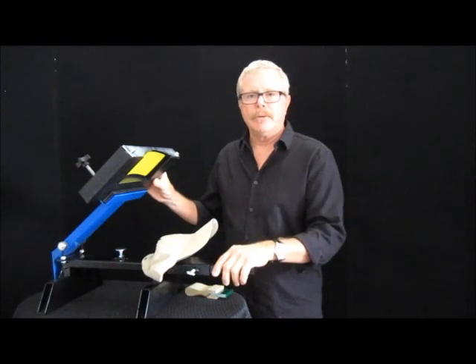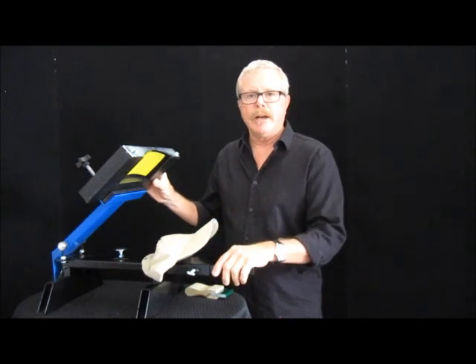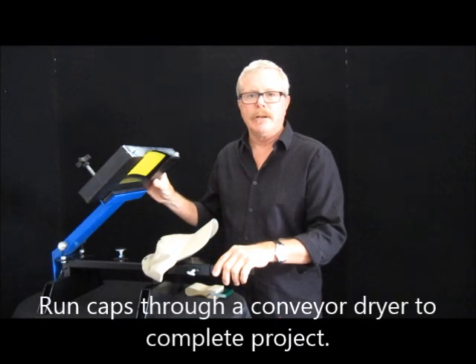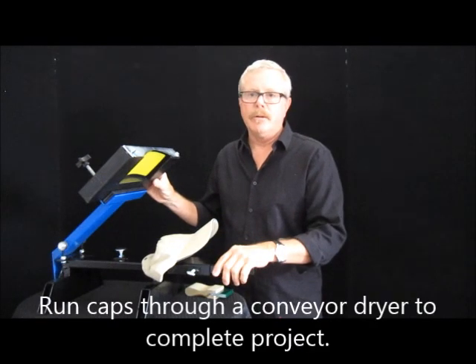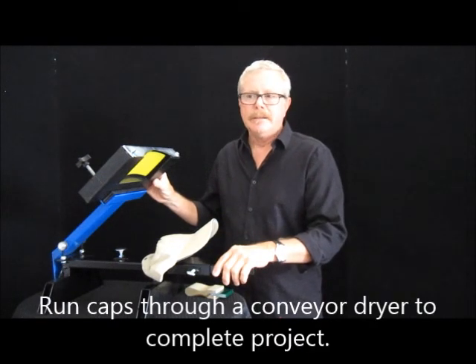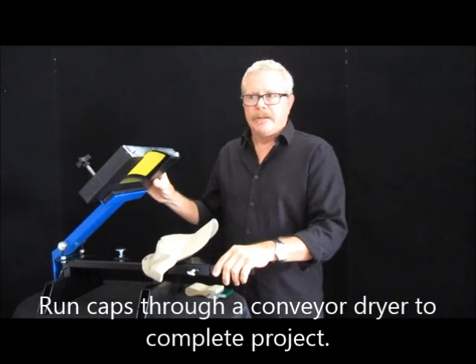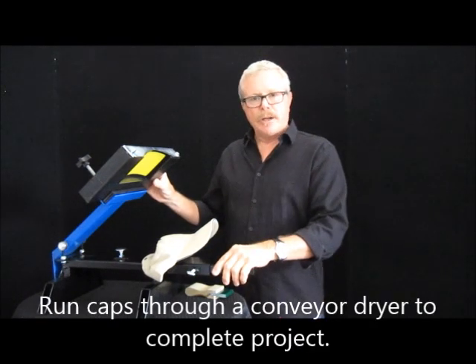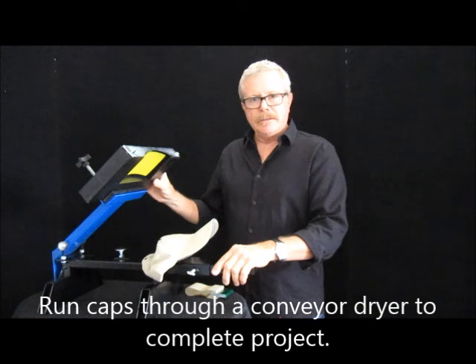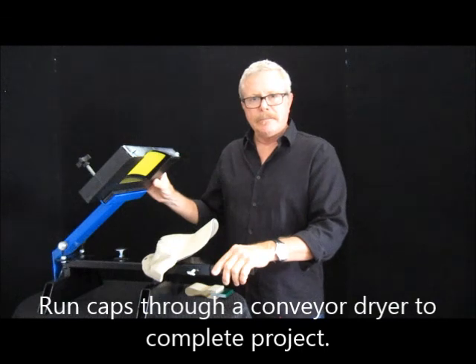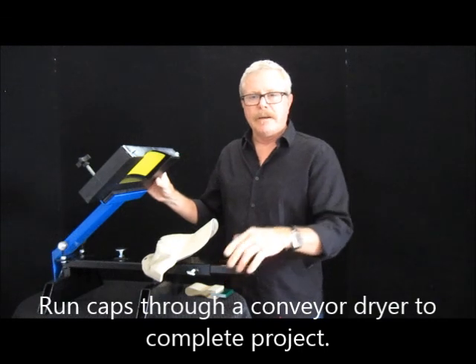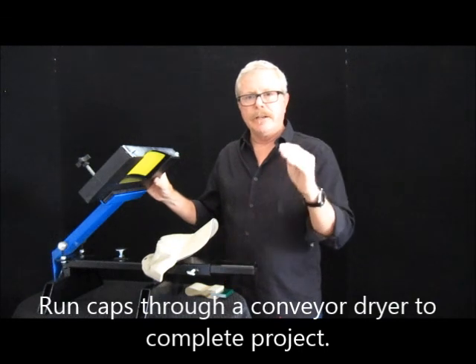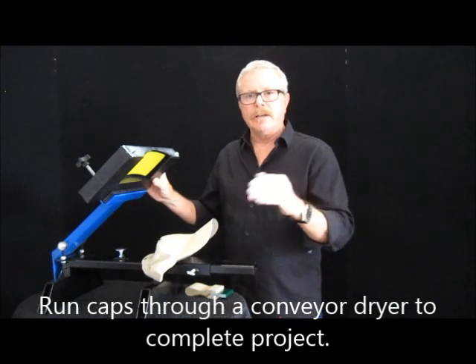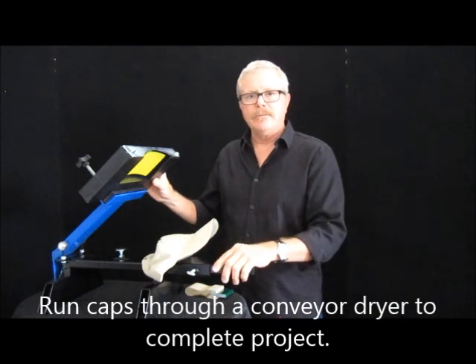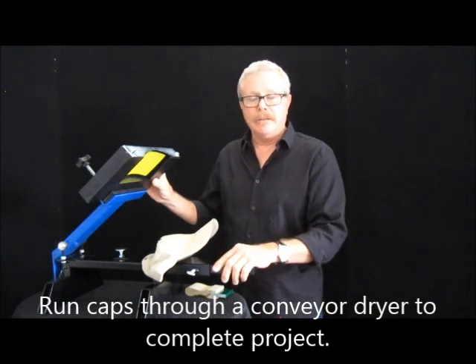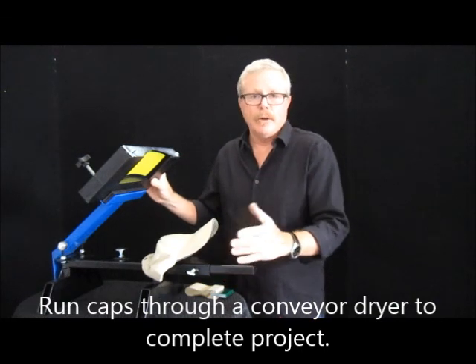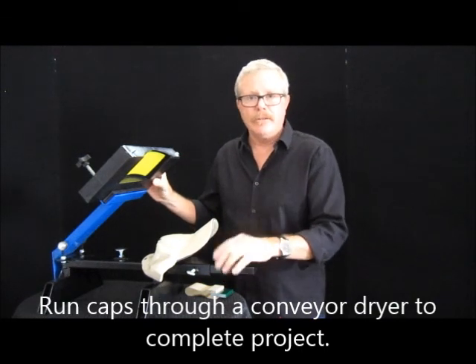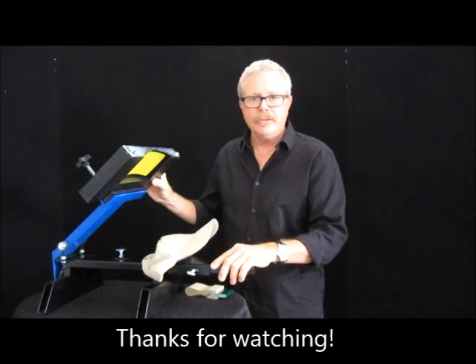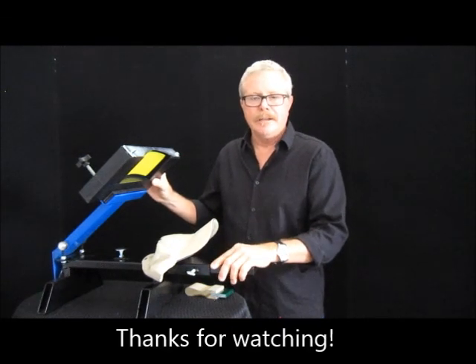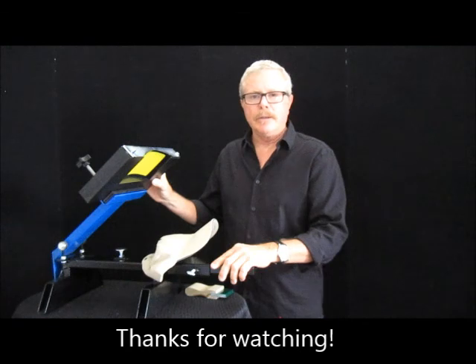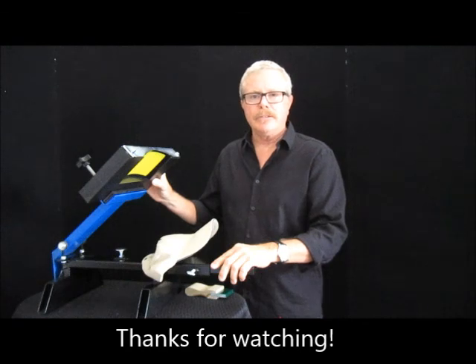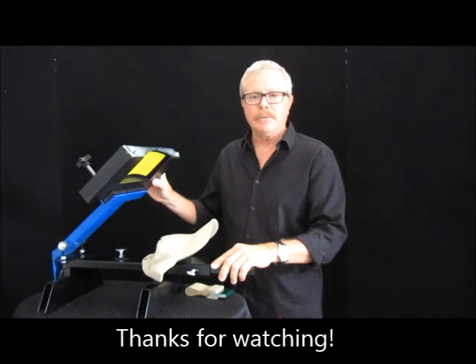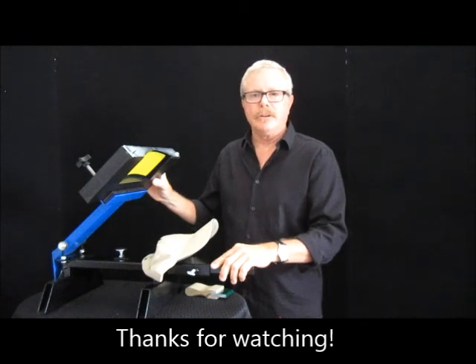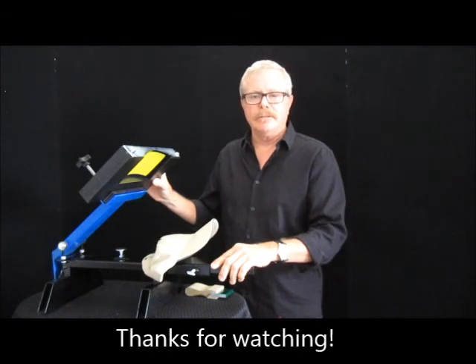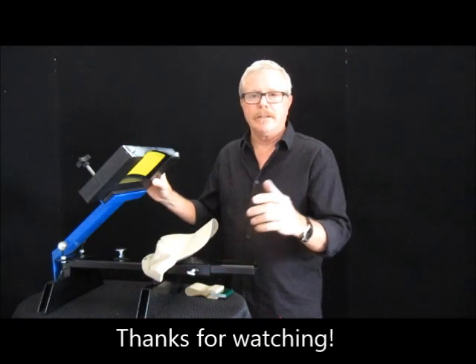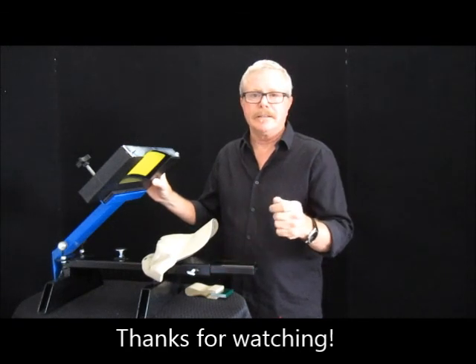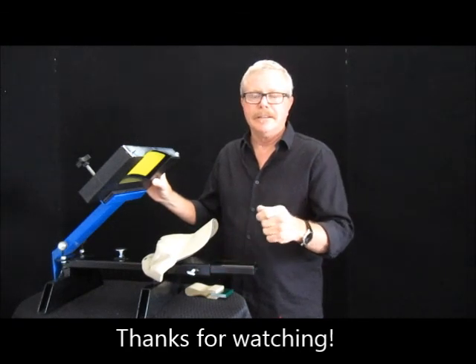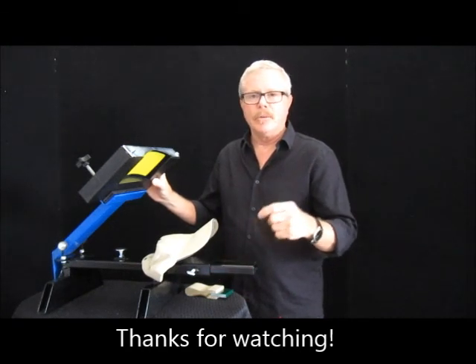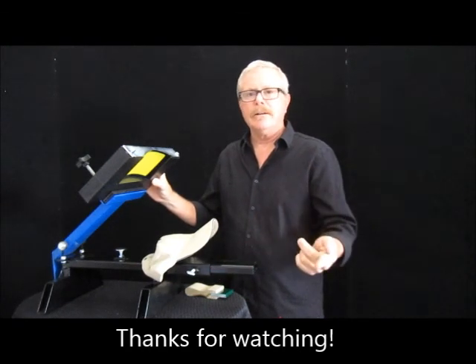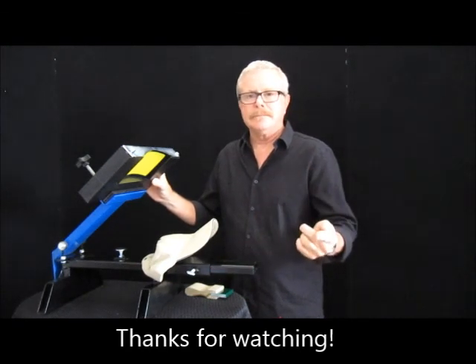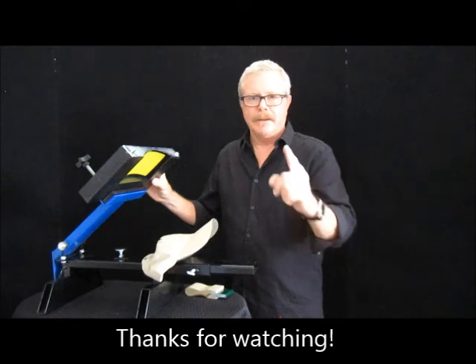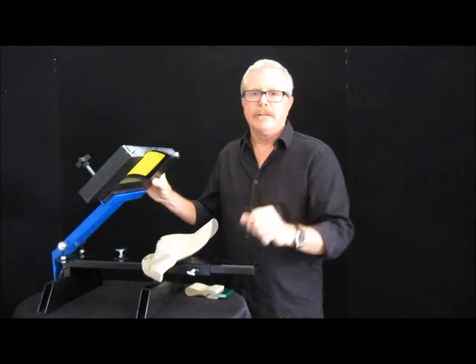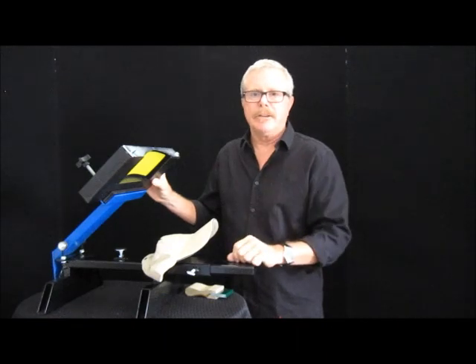Put it in the dryer and you're ready to roll. Thank you for watching. I hope you take a look at this as well as other videos. And if we can be of assistance, please don't hesitate to contact us. Until then, thank you.